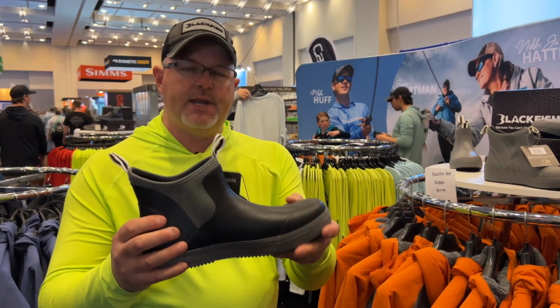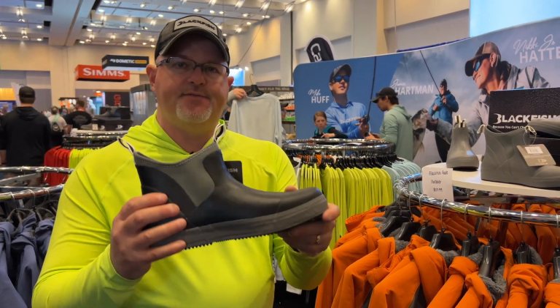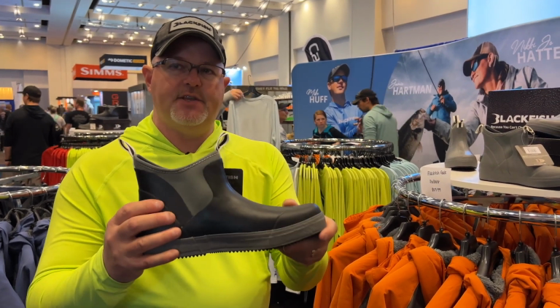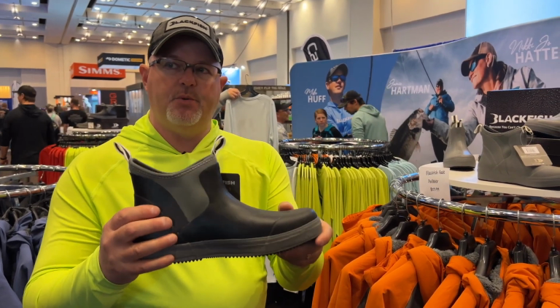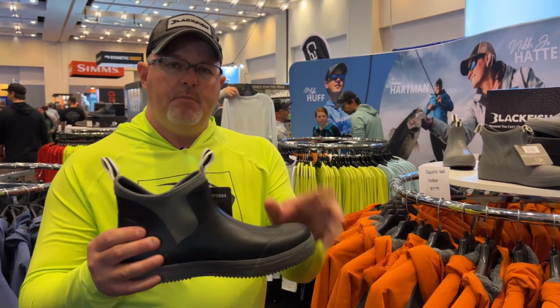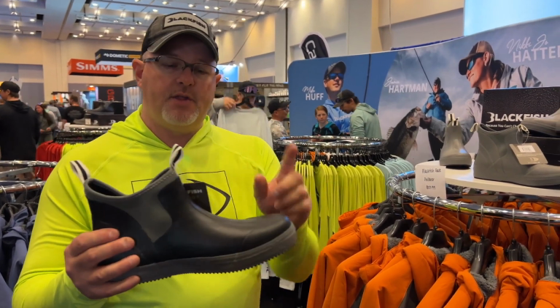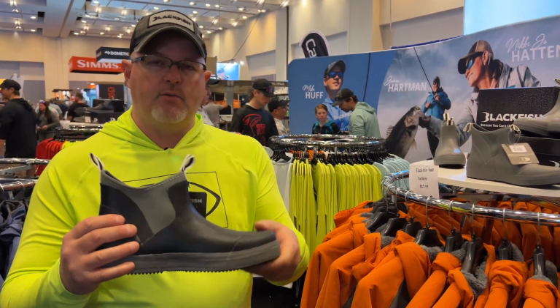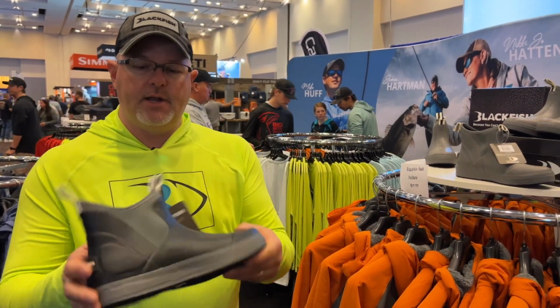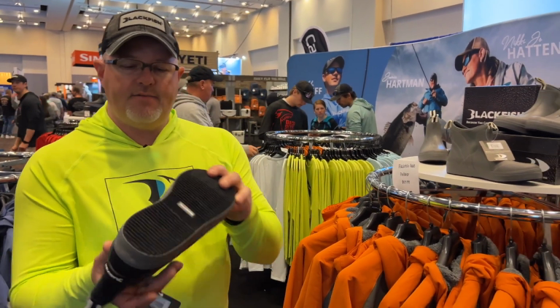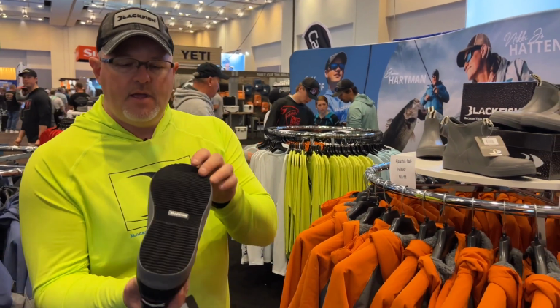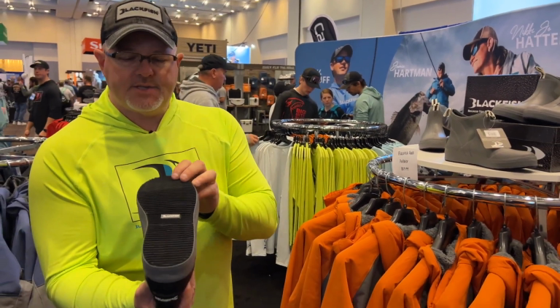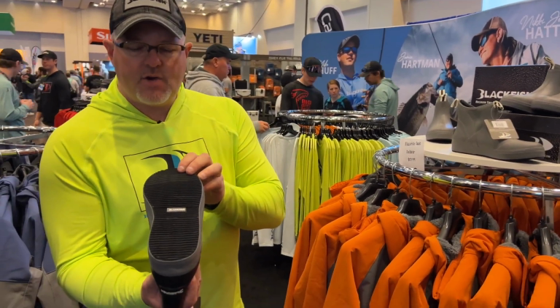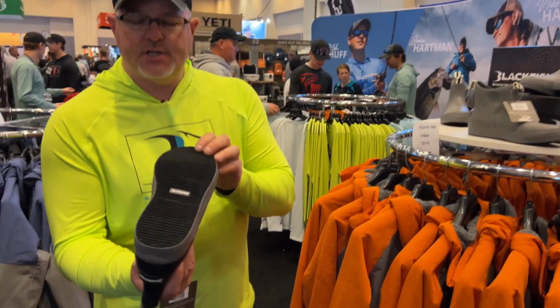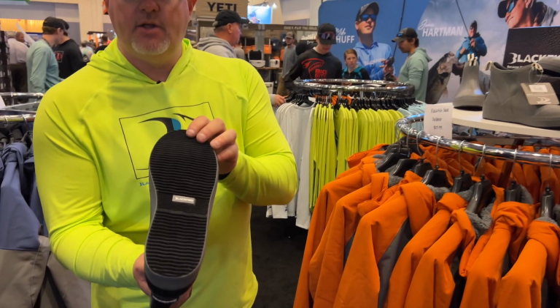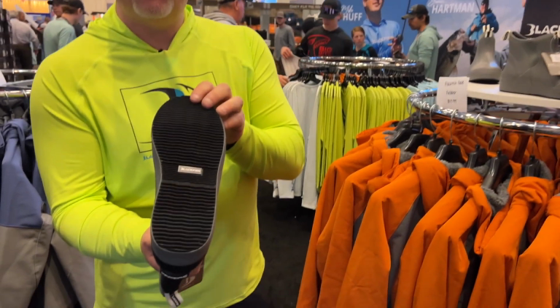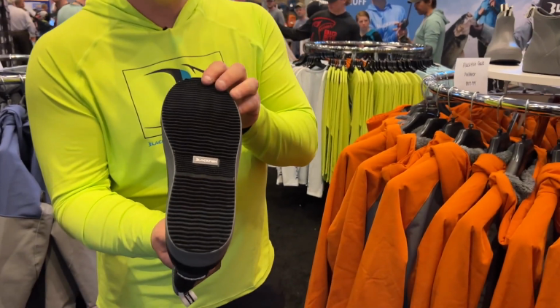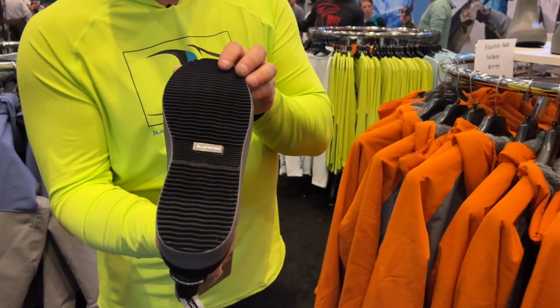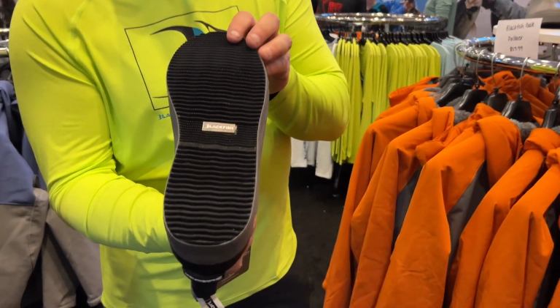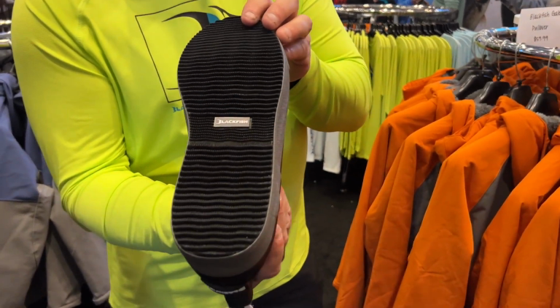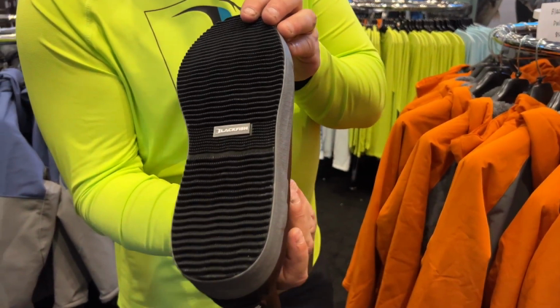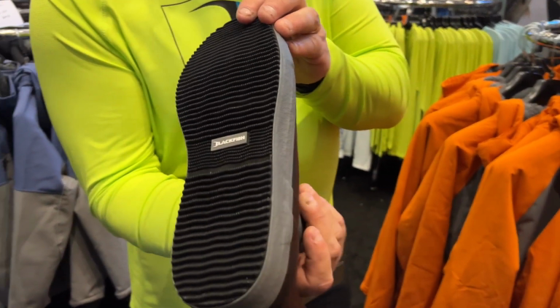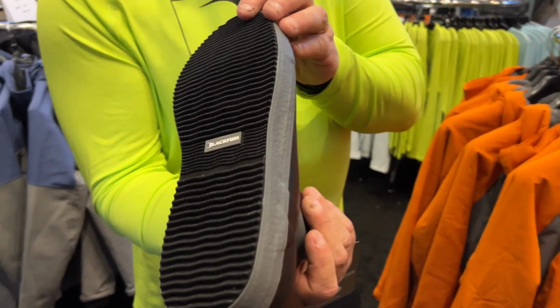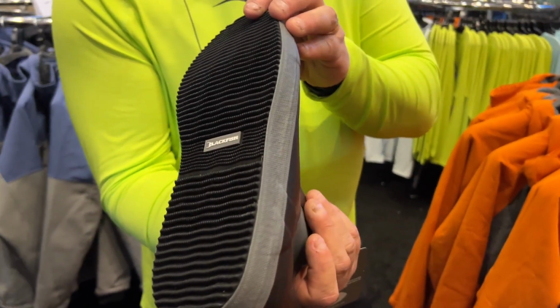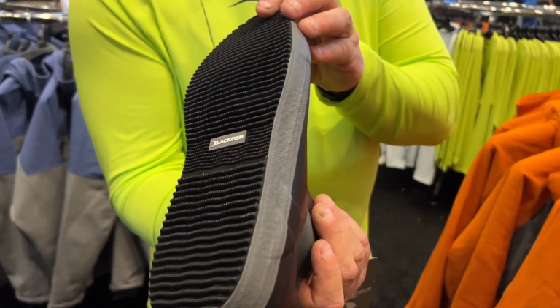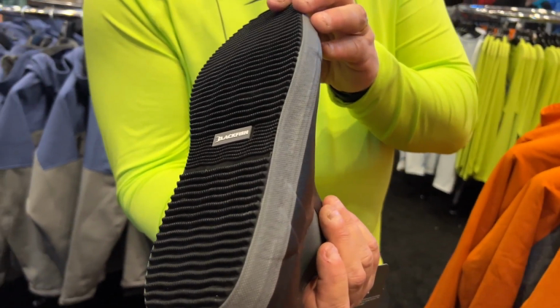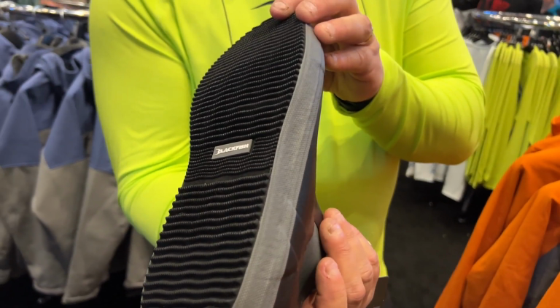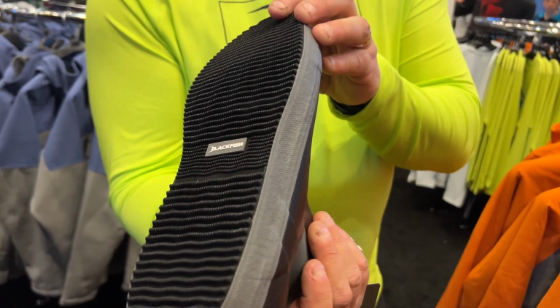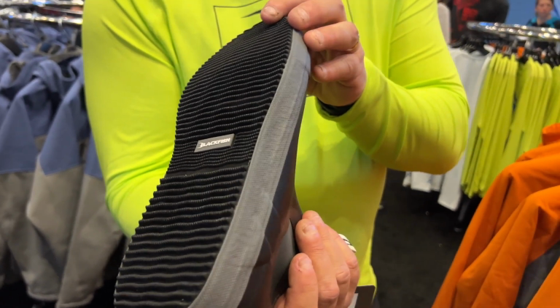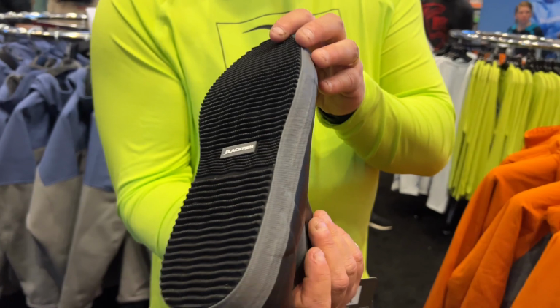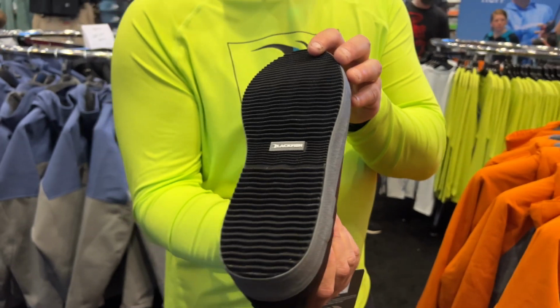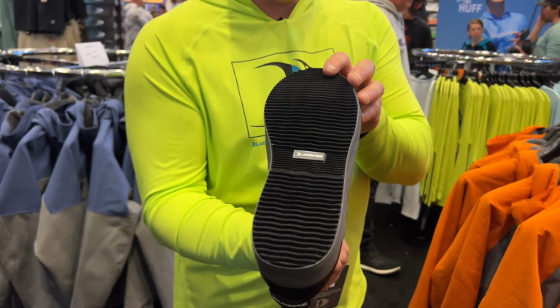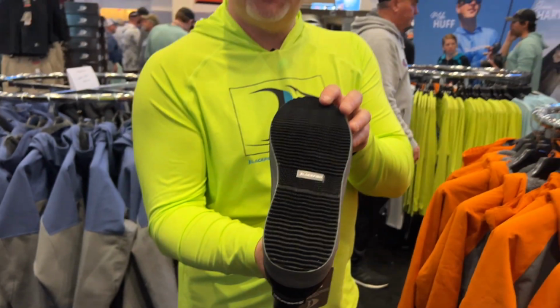But the other thing you're really going to love is that traction. Get a look at that traction on there — I'm telling you, you're not slipping, you're not sliding anywhere in these things.